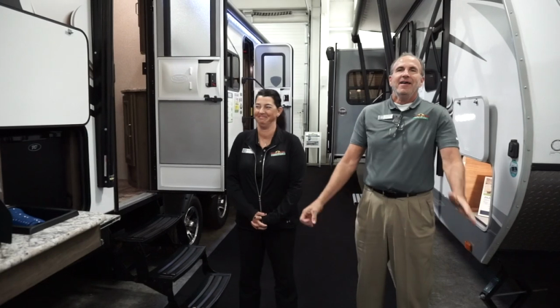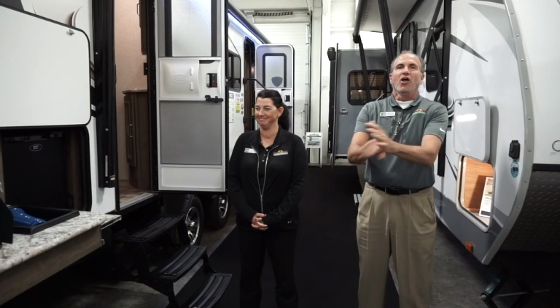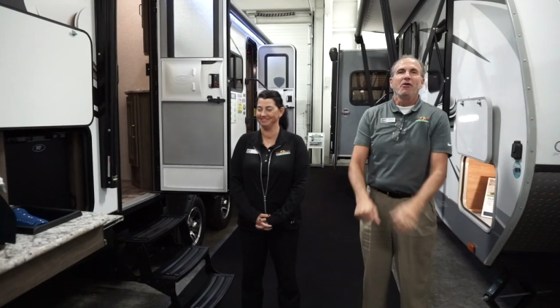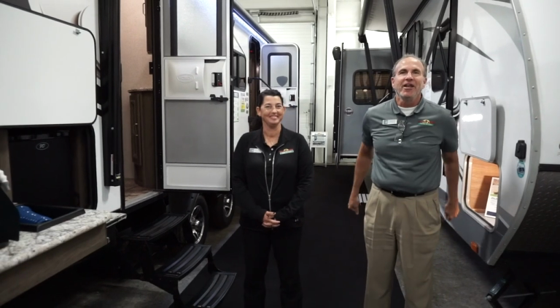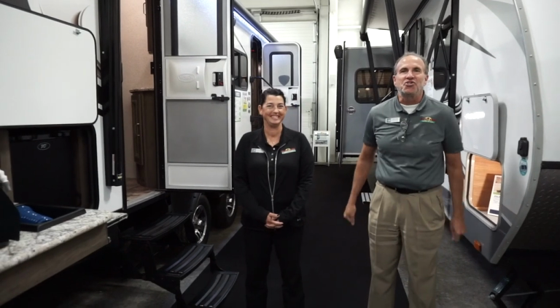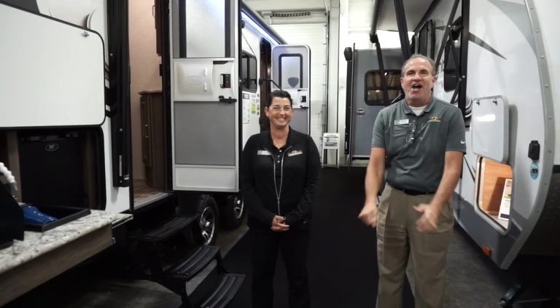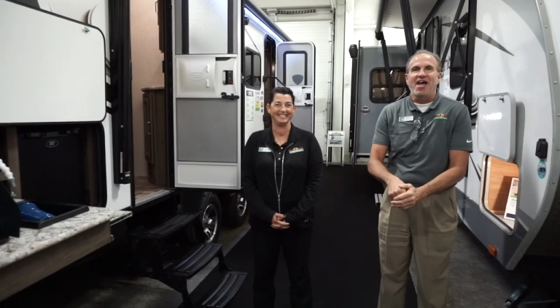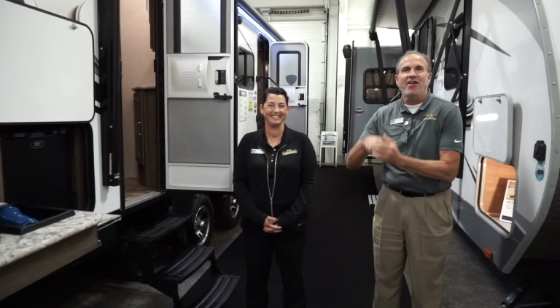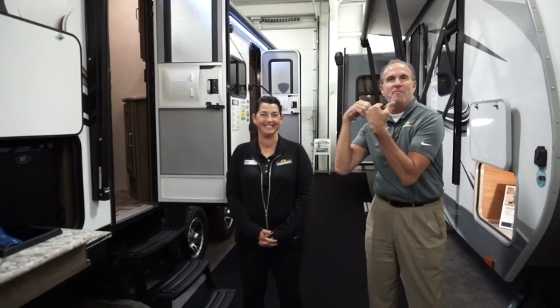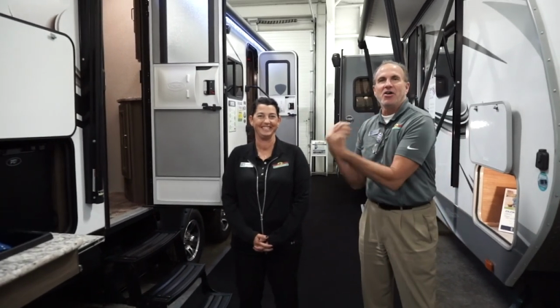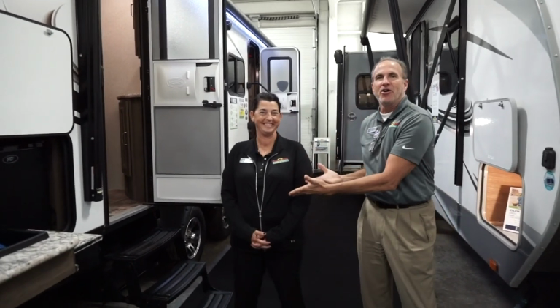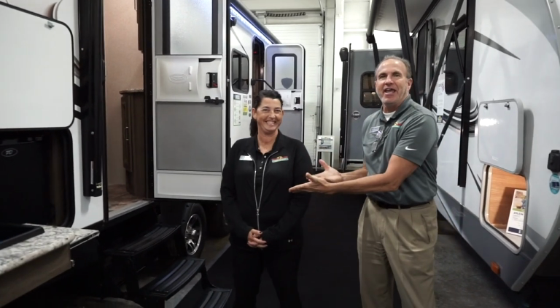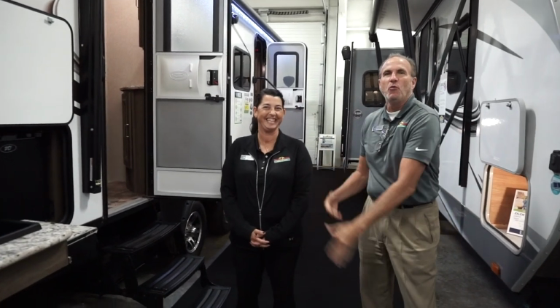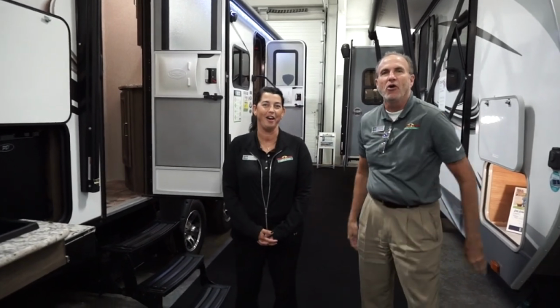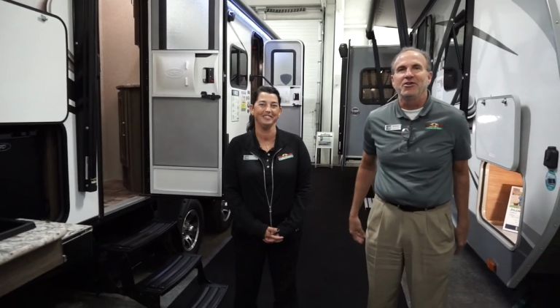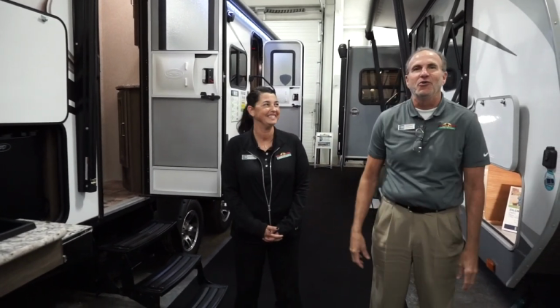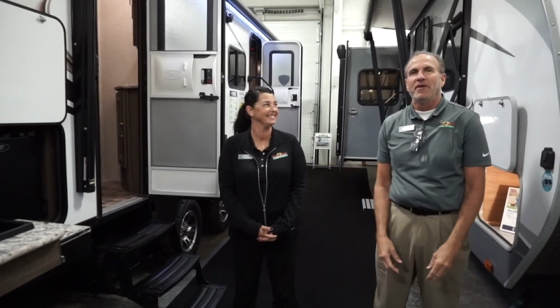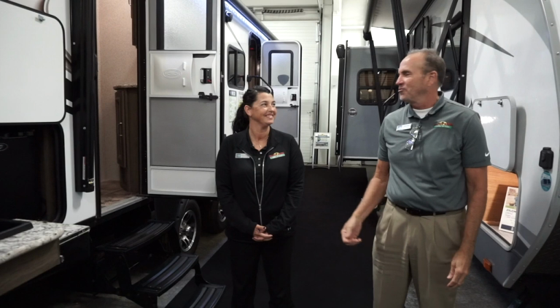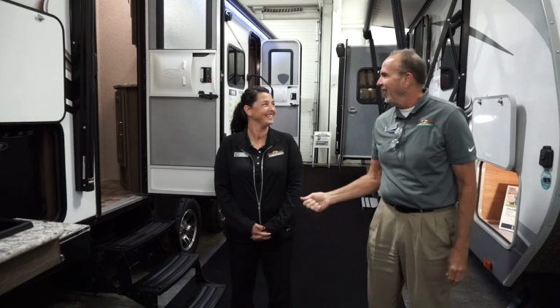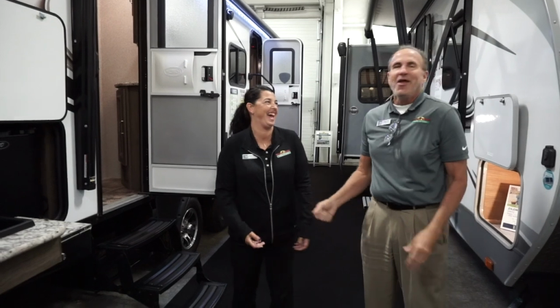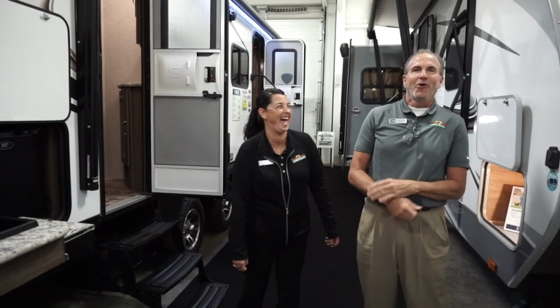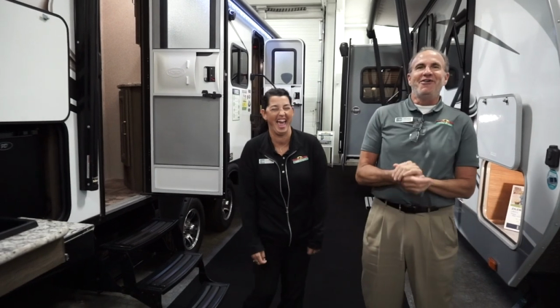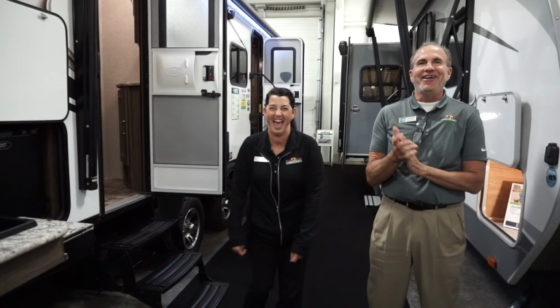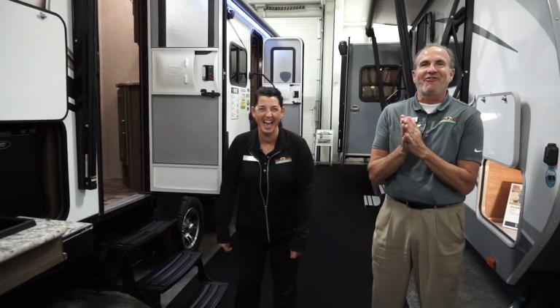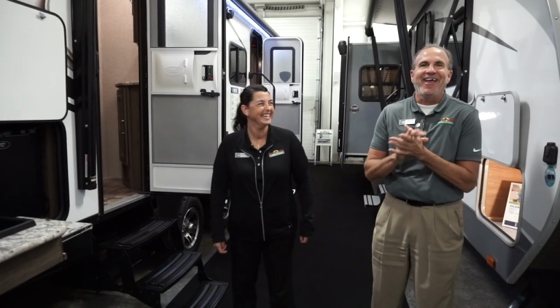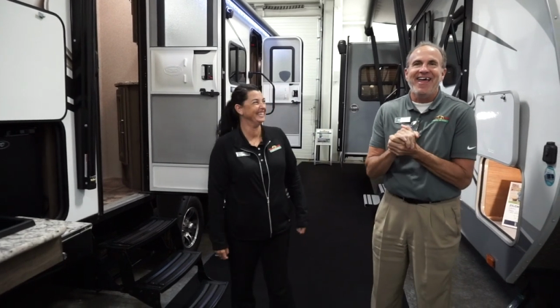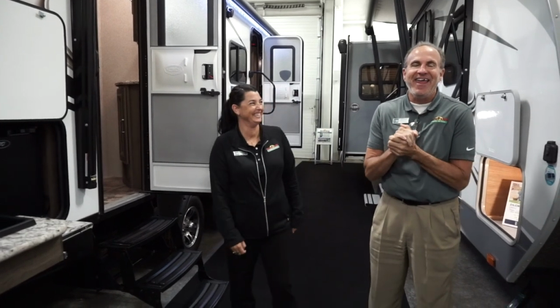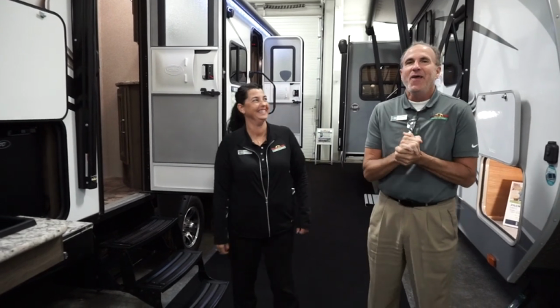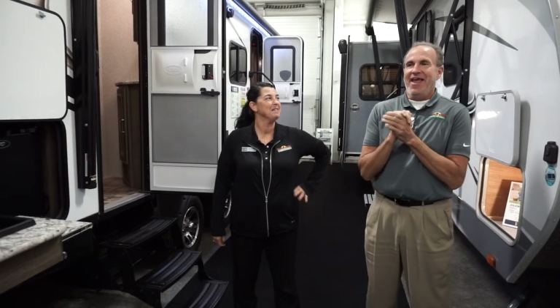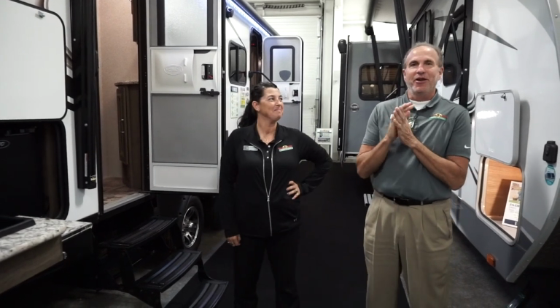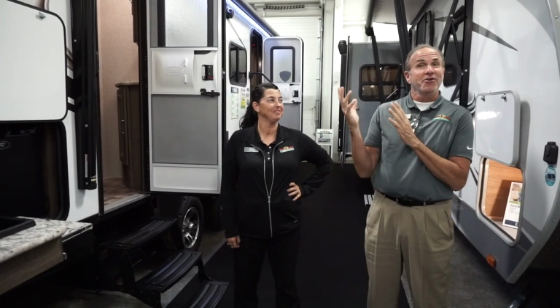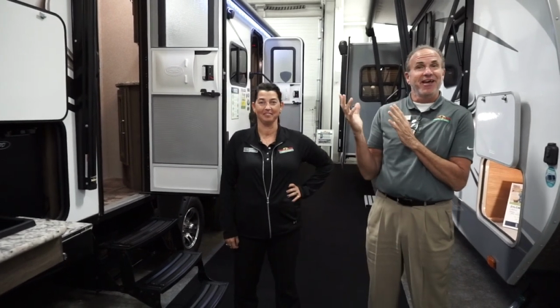Hello everyone, it's John Stout and my daughter Nikki. We are going to do Feature Friday today and we're going to do it together.